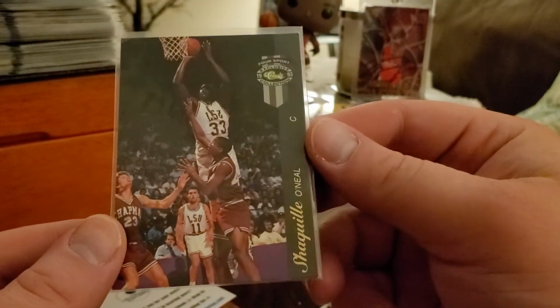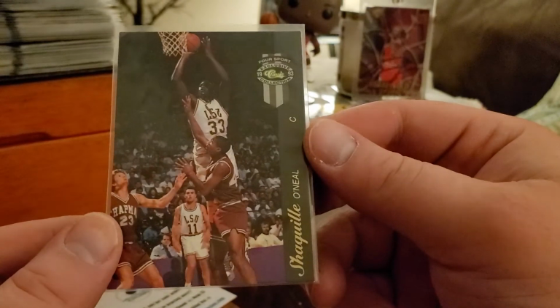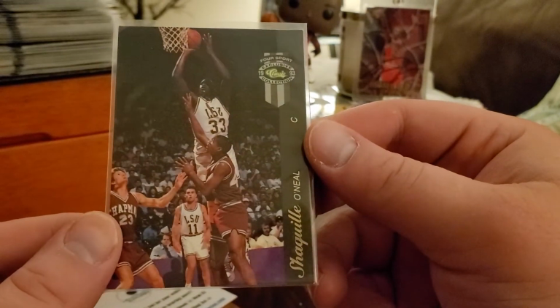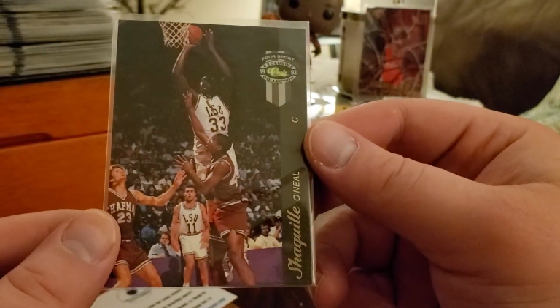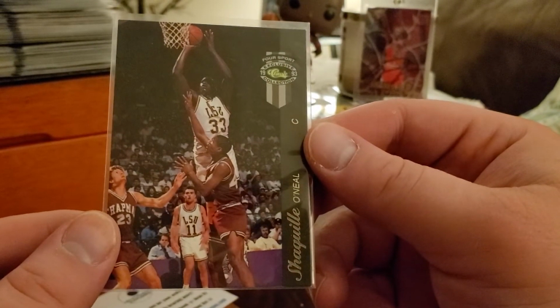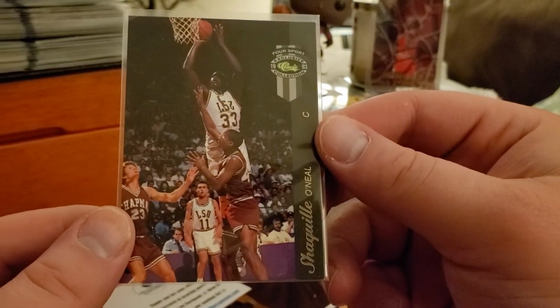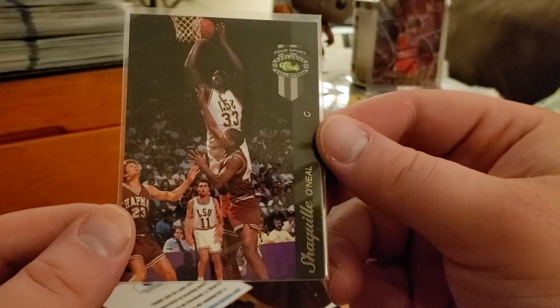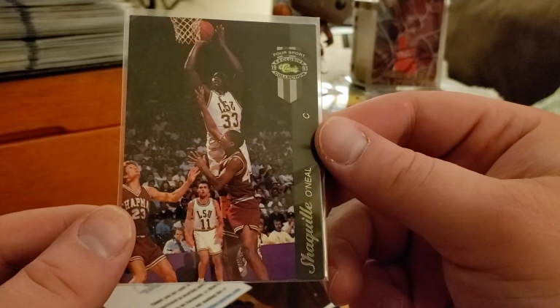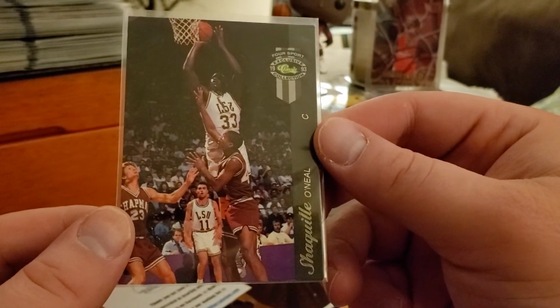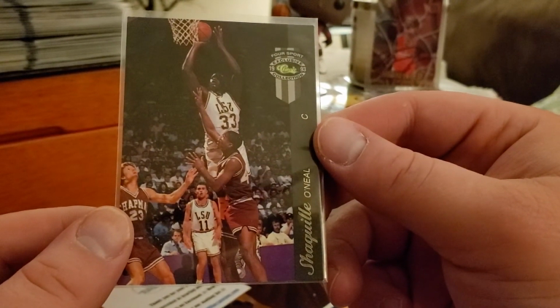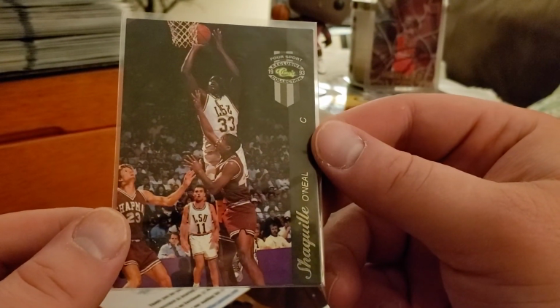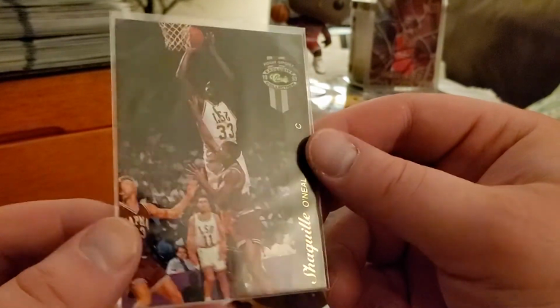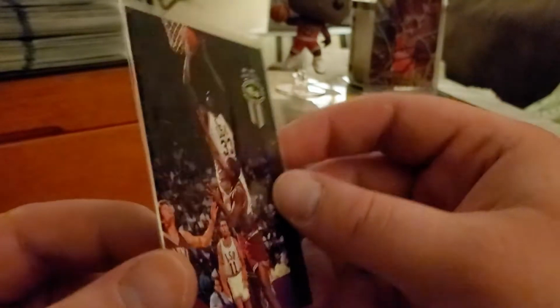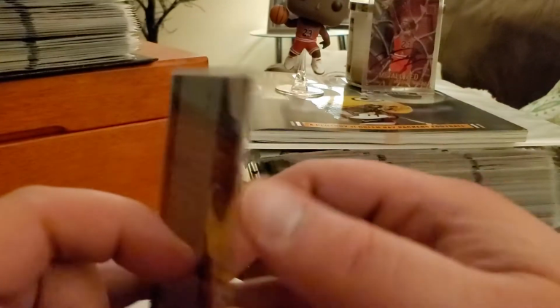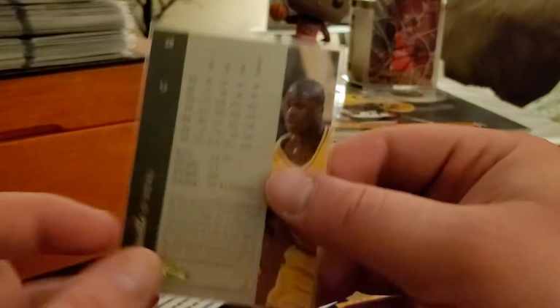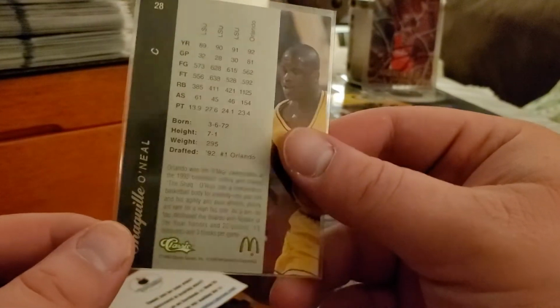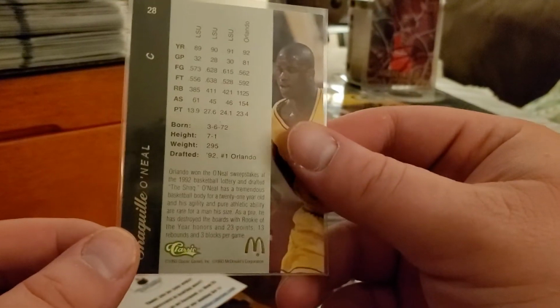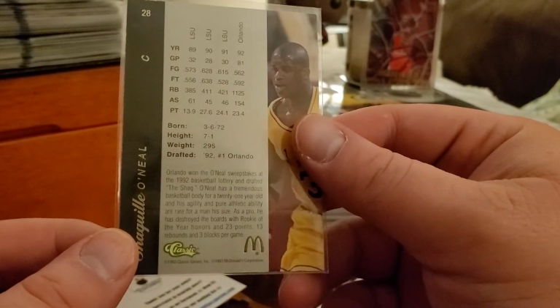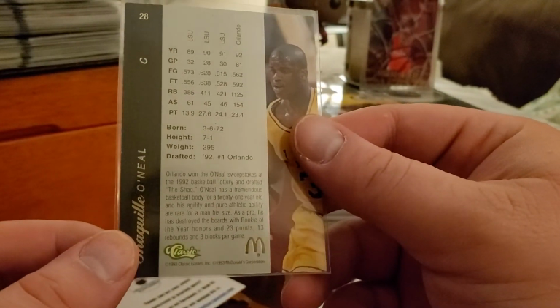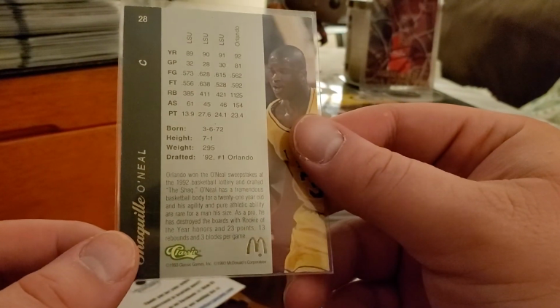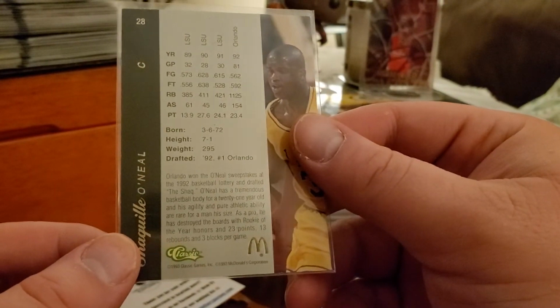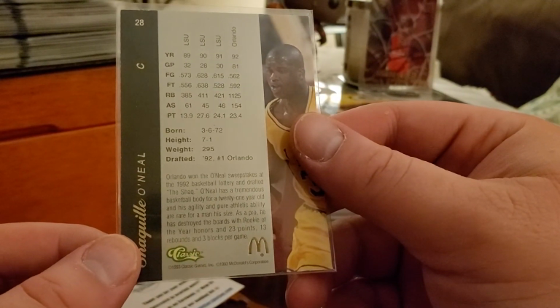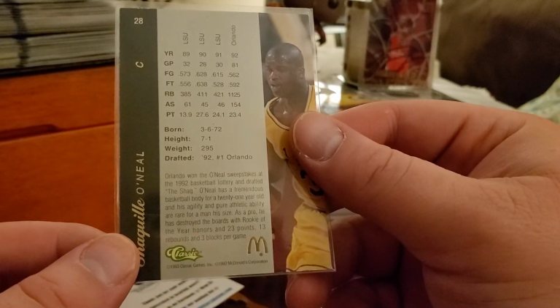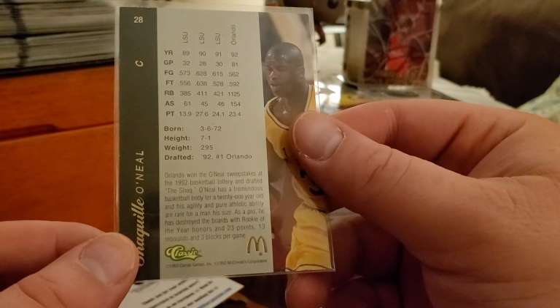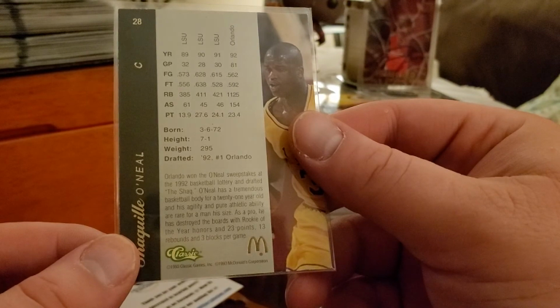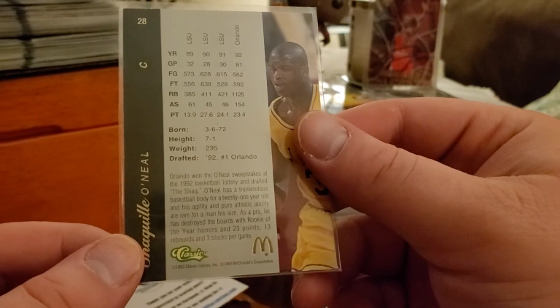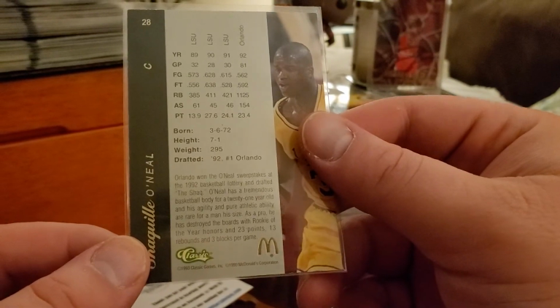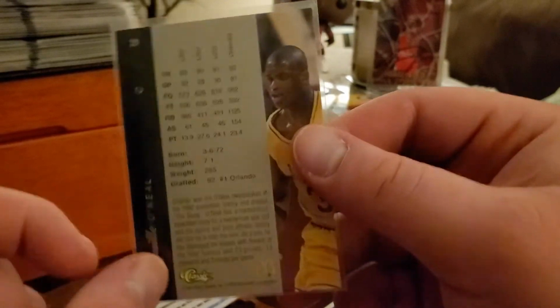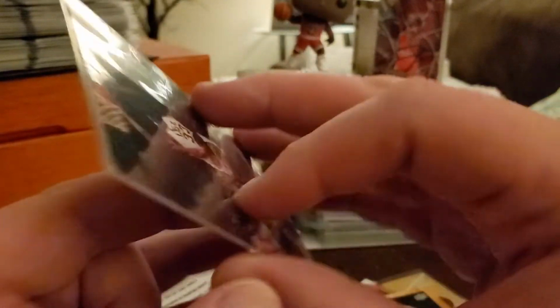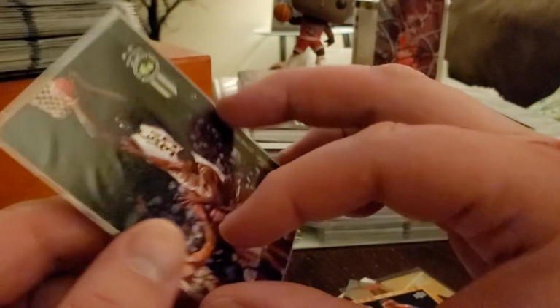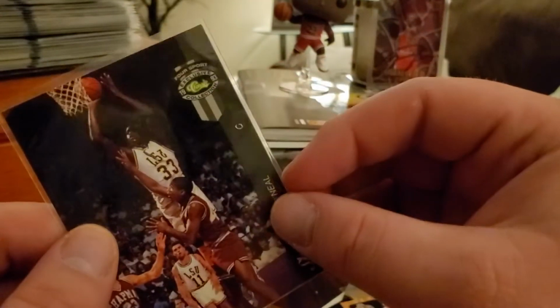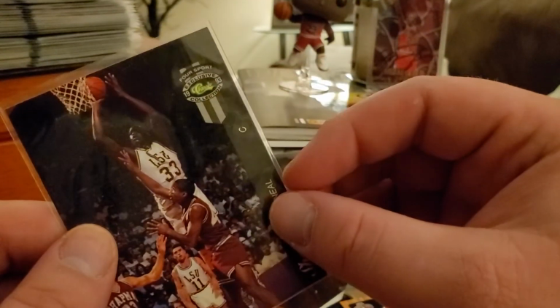We got a Shaq — not a classic, a '93 Classic. Not exactly a rookie card, but it's him in school.